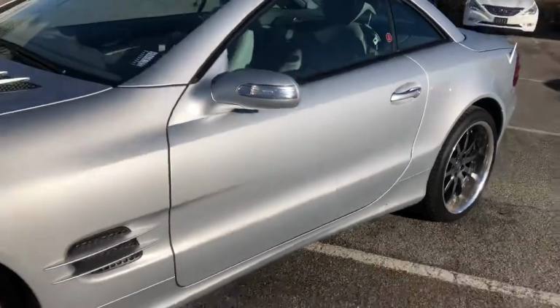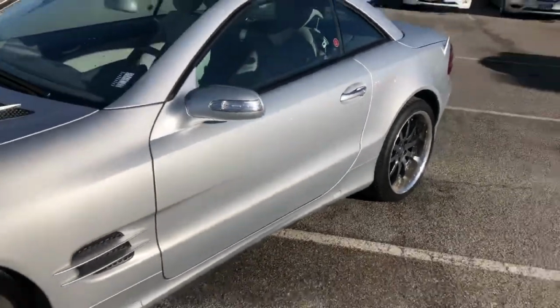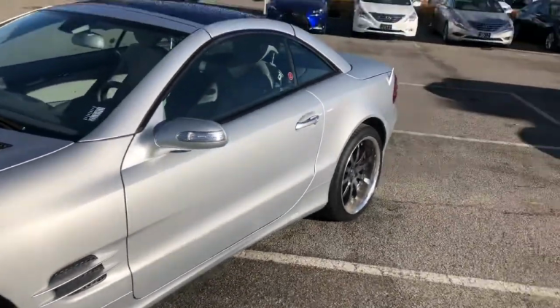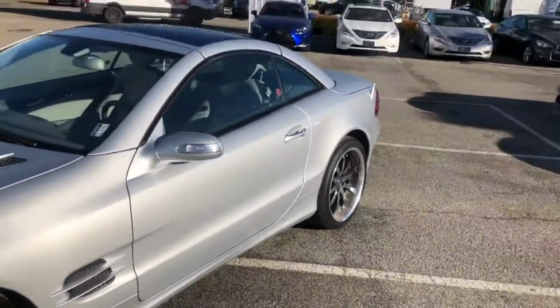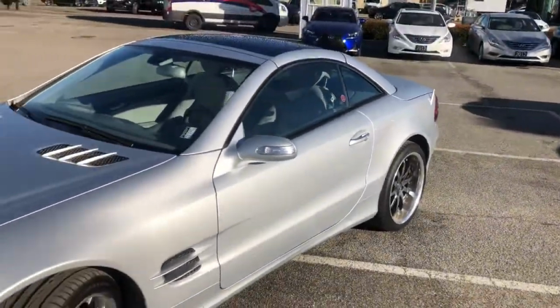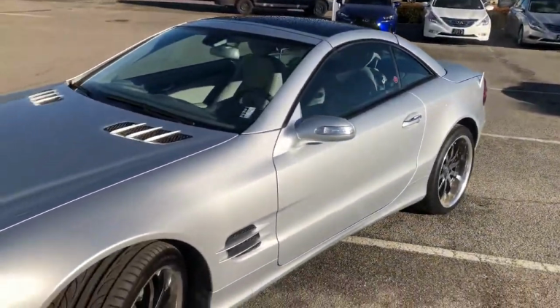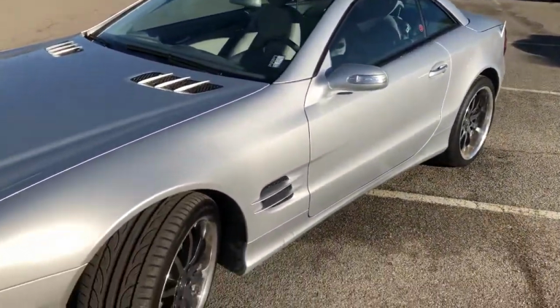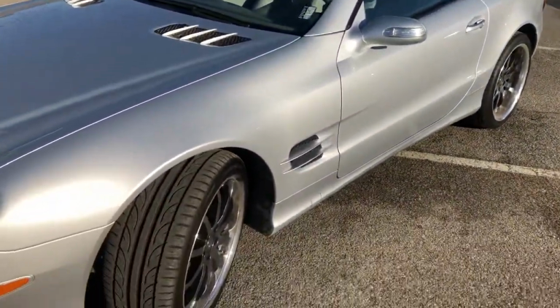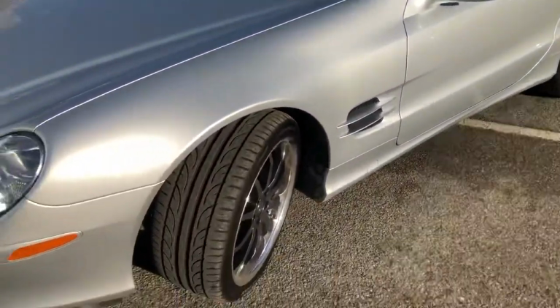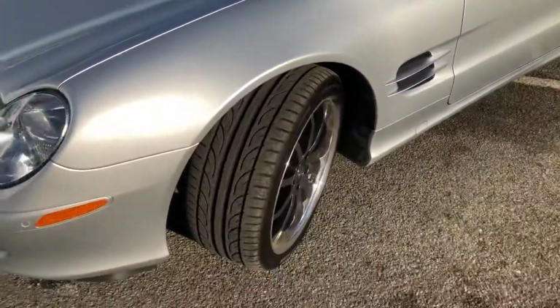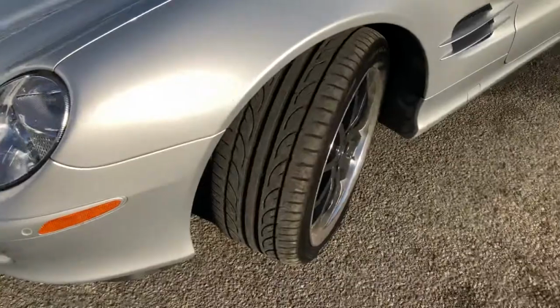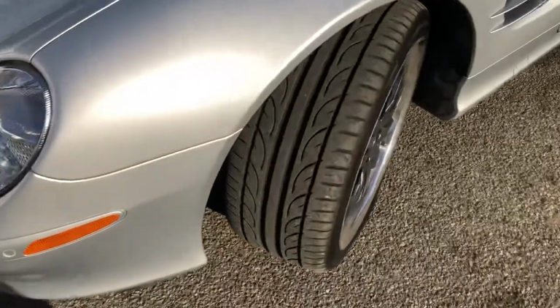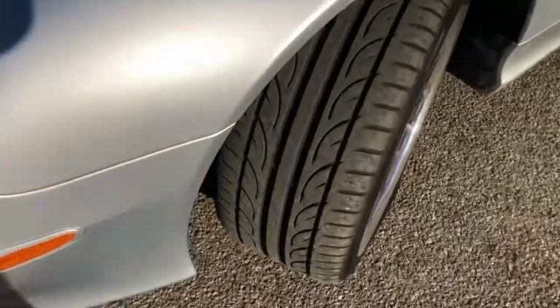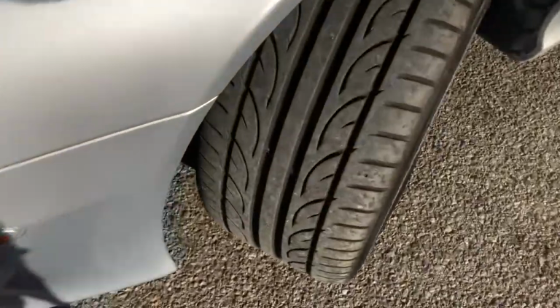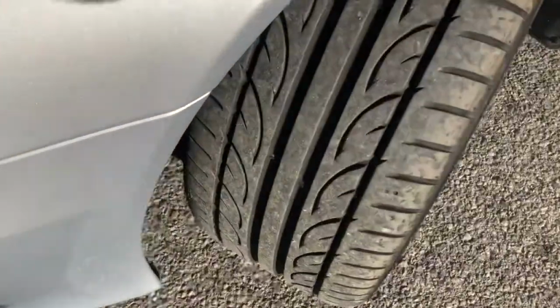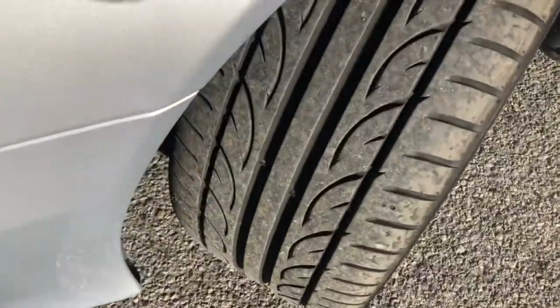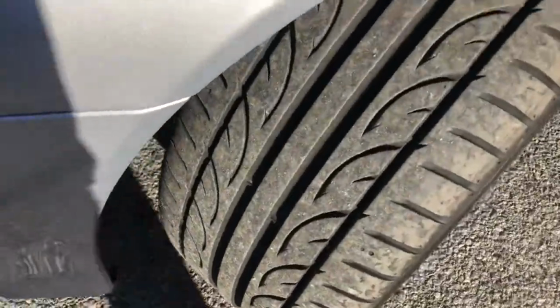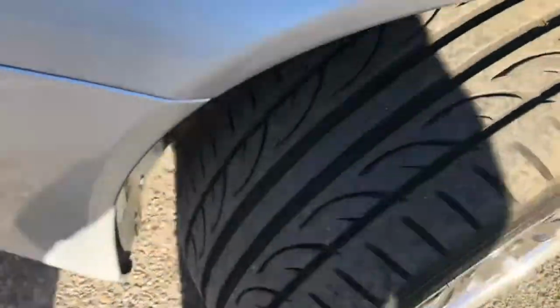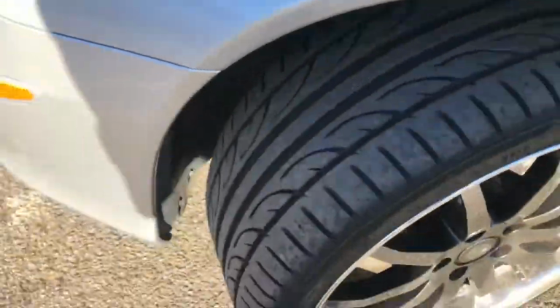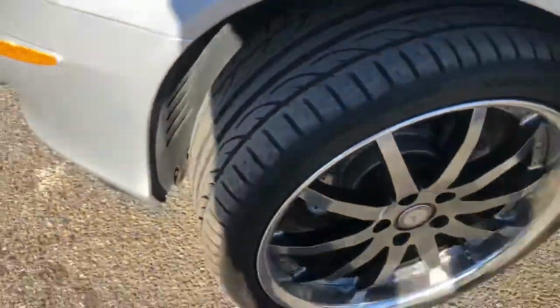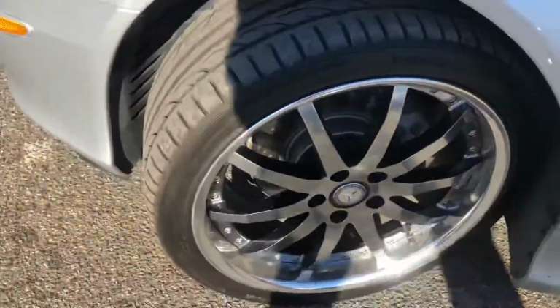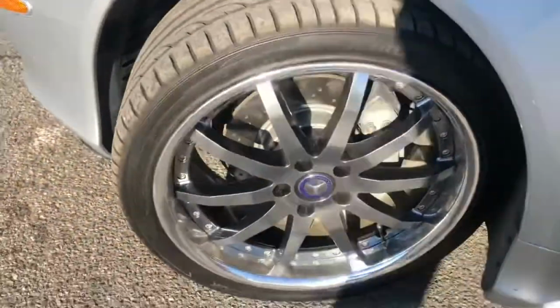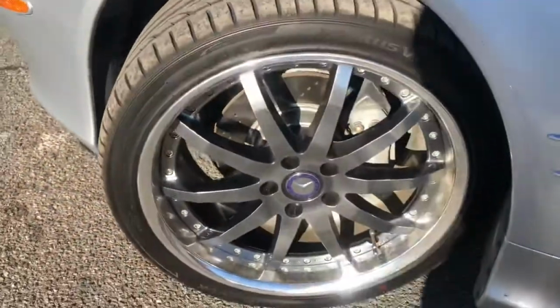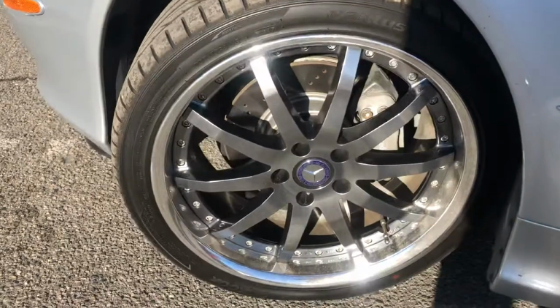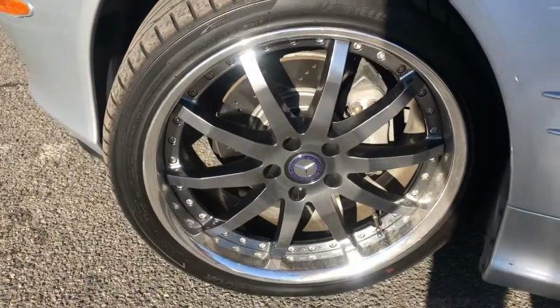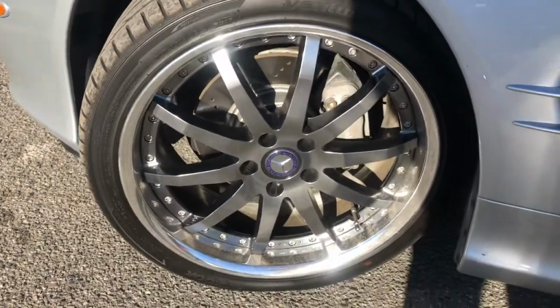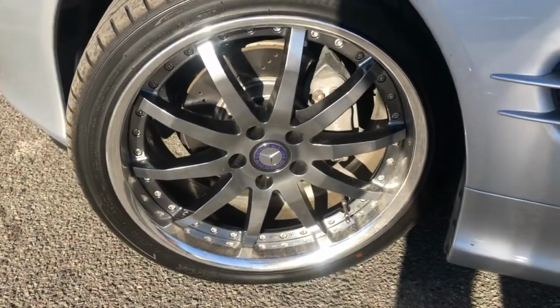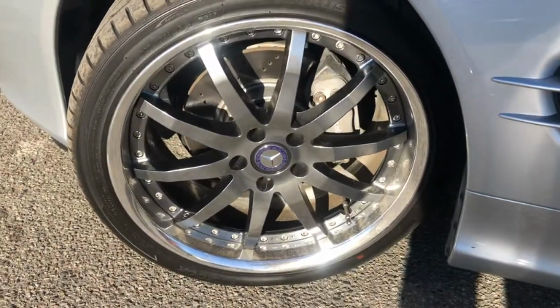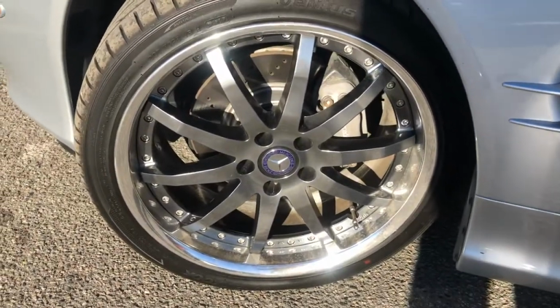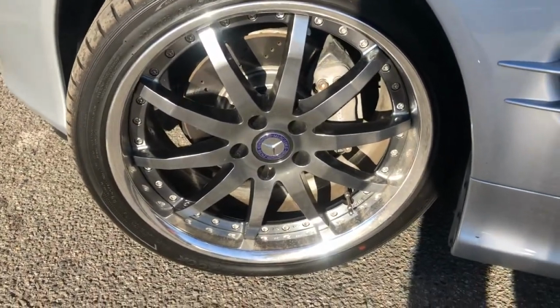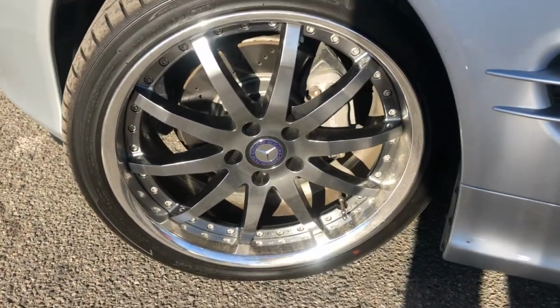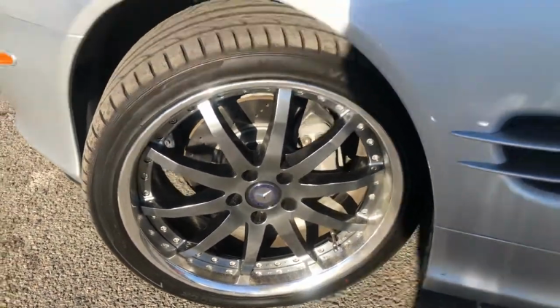I'd be very very happy with this car. Finishing up on the front — there's a shot of the tire tread. Coming to the front Mercedes wheel, no curb rash or any nicks on this side.